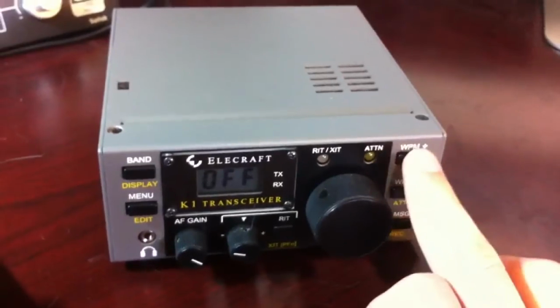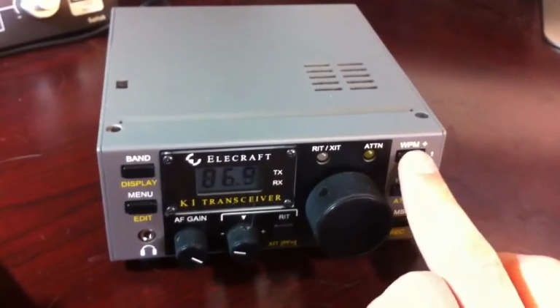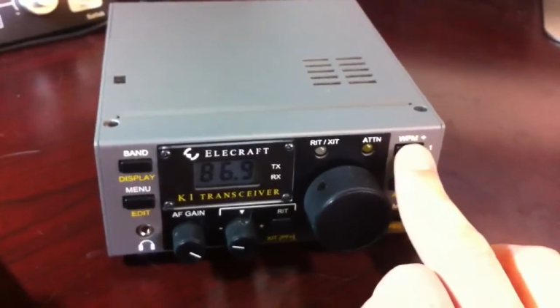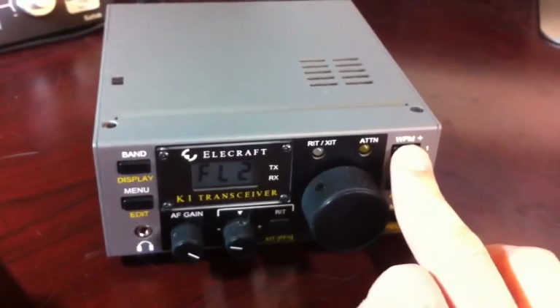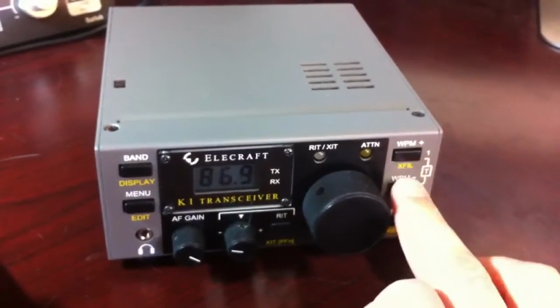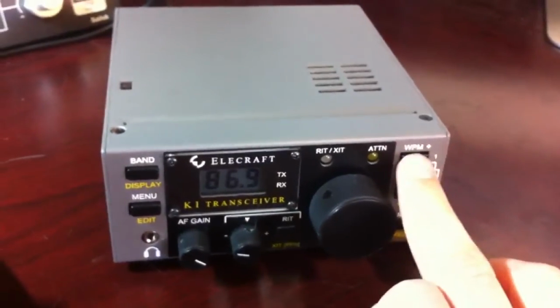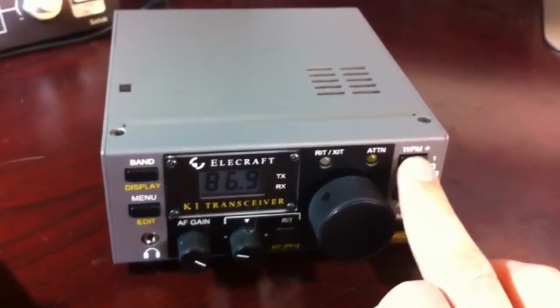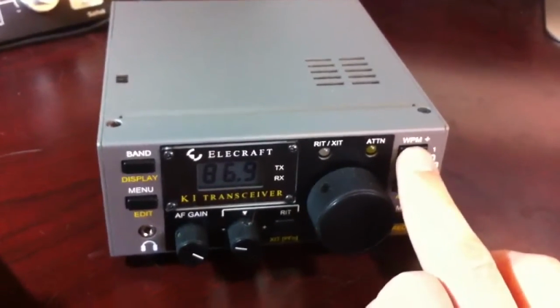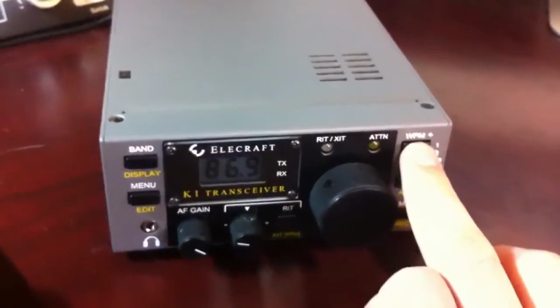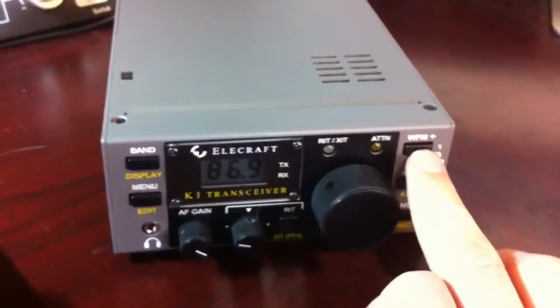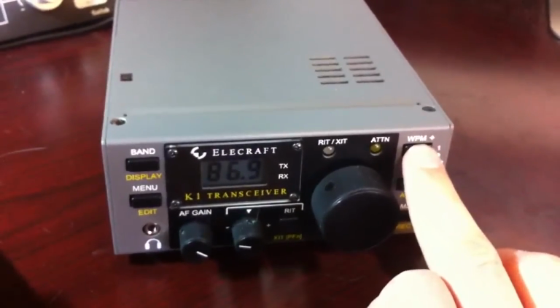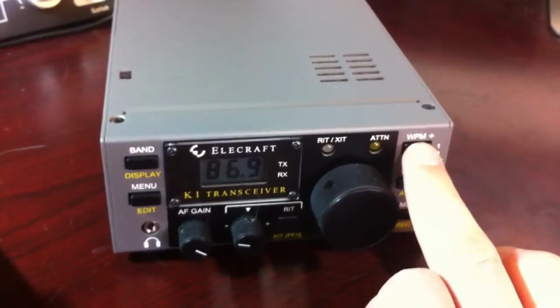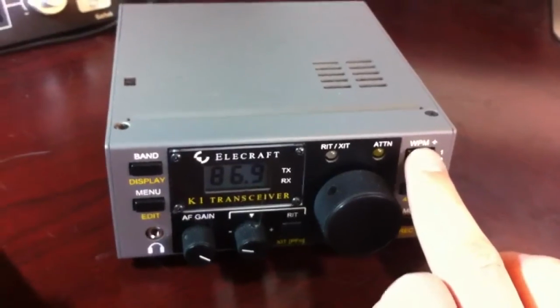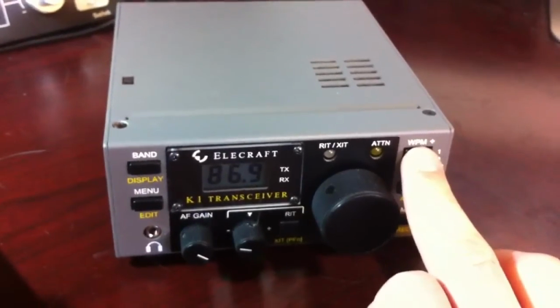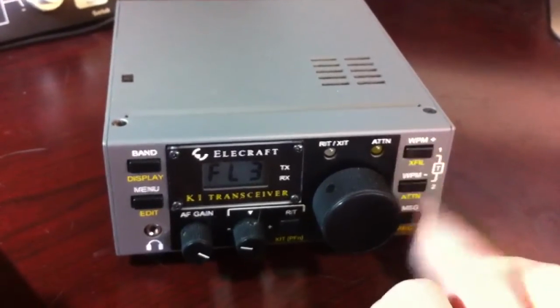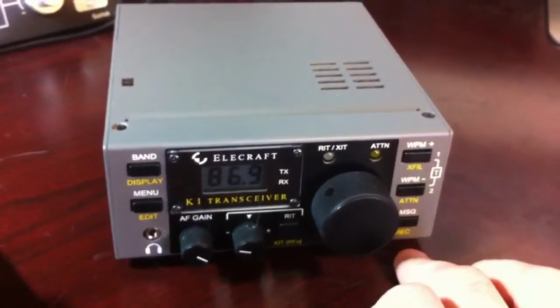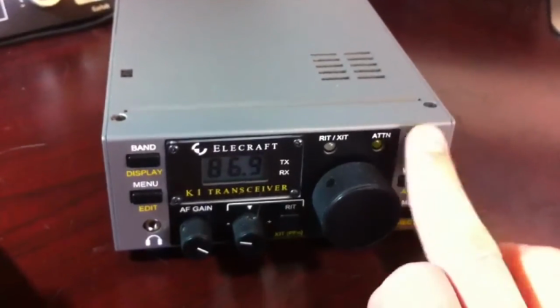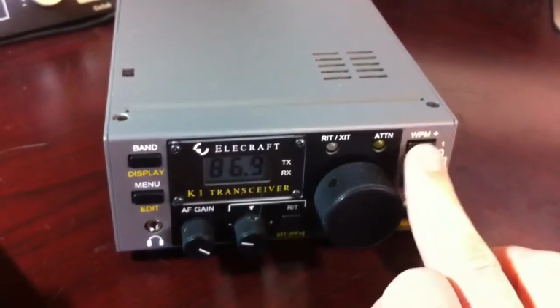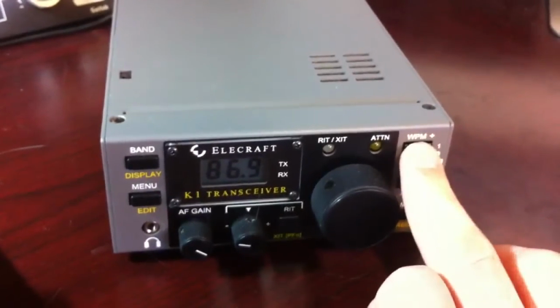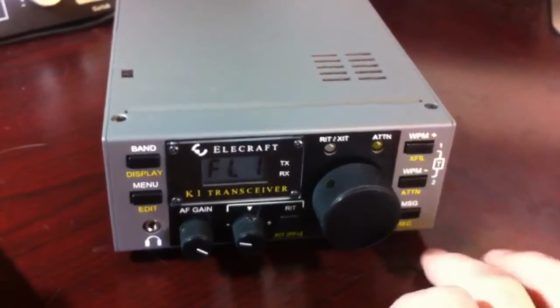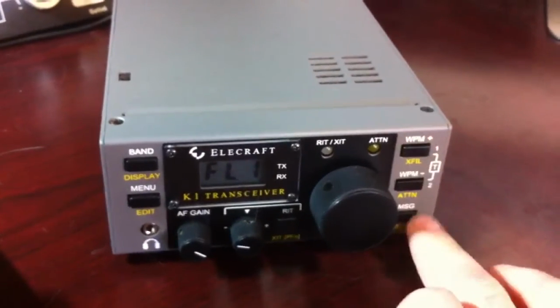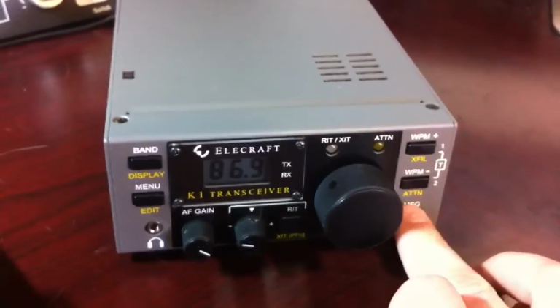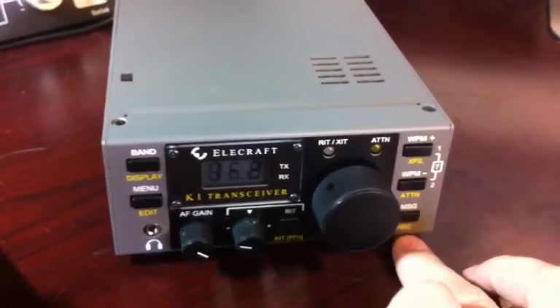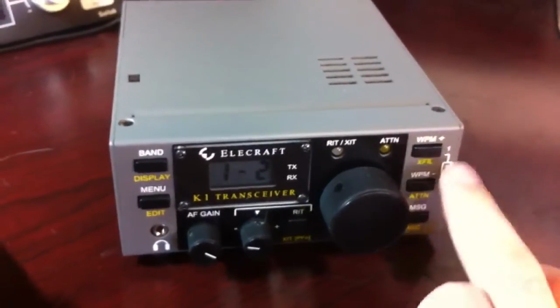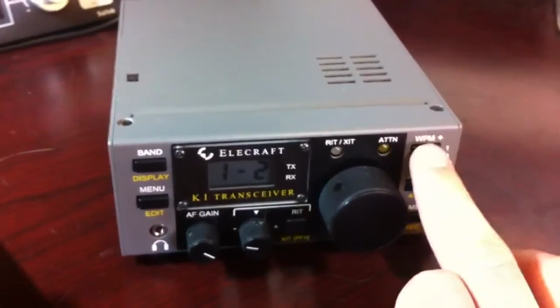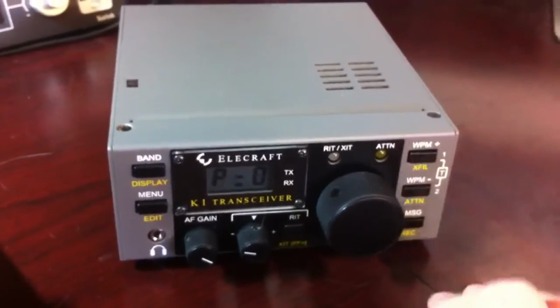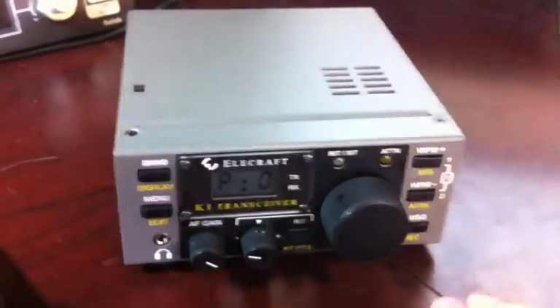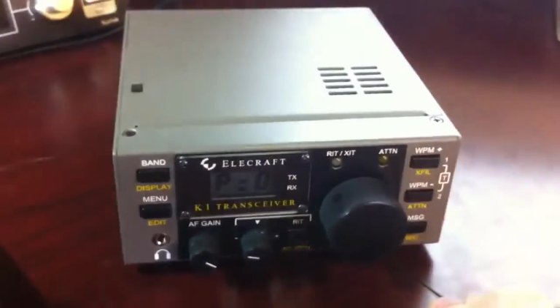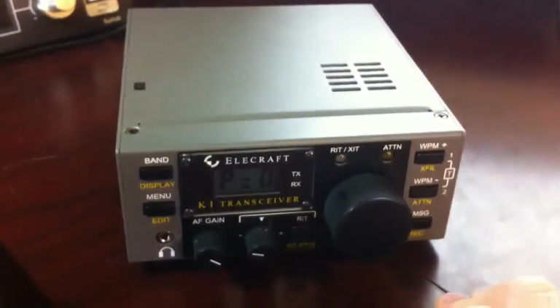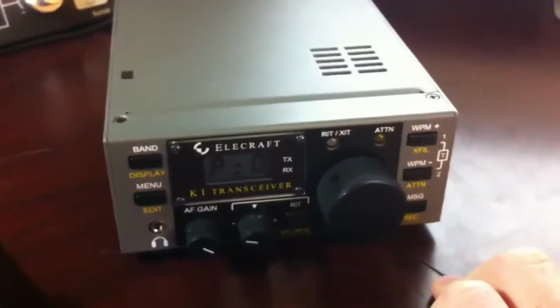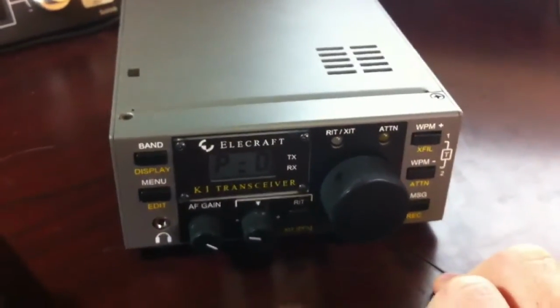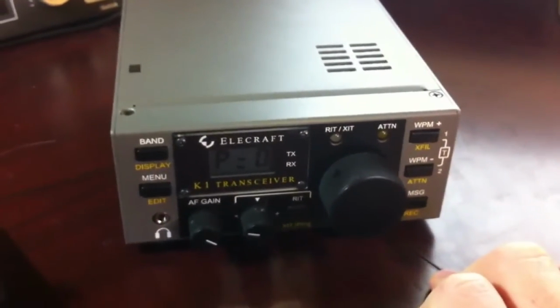You've got filters. You can set the width of the filters — the first one's 800, I think this is 600, and that's 300. You can also record messages to play by themselves, which is pretty cool.